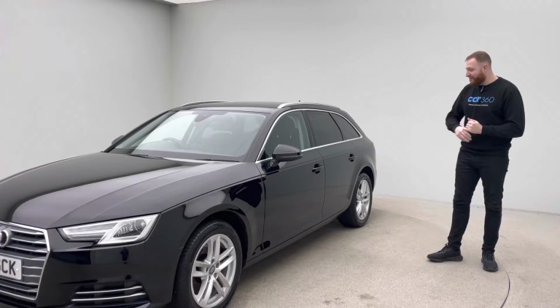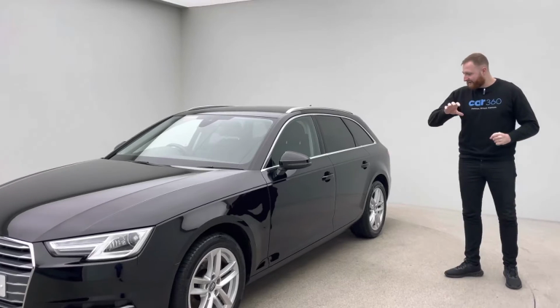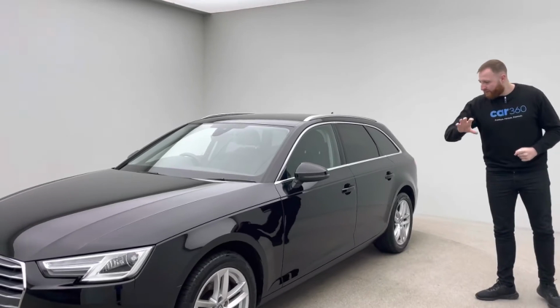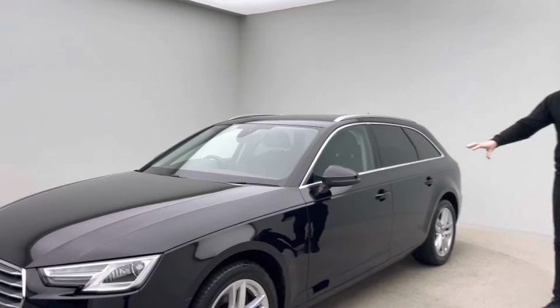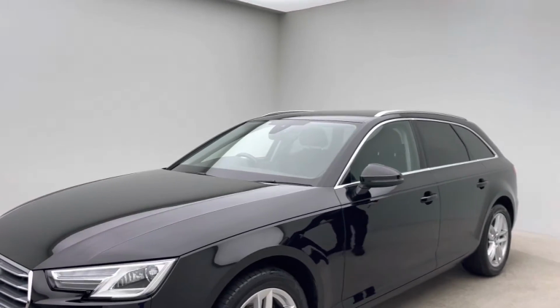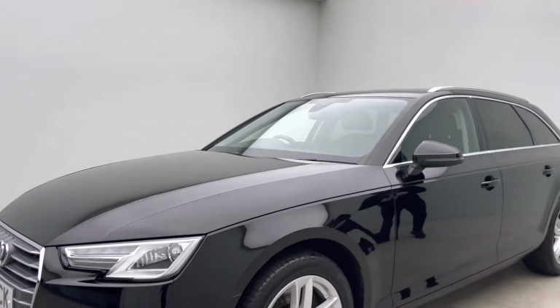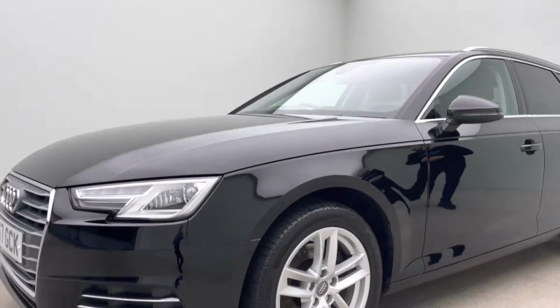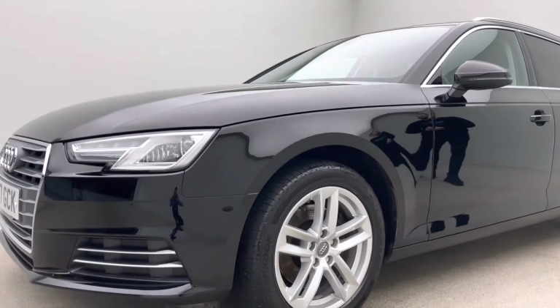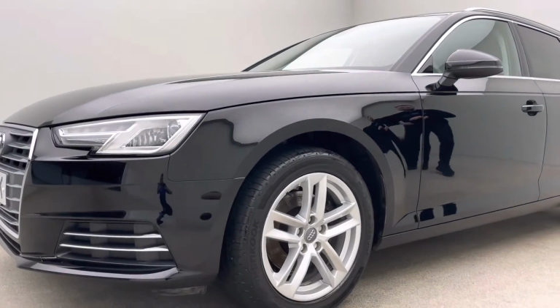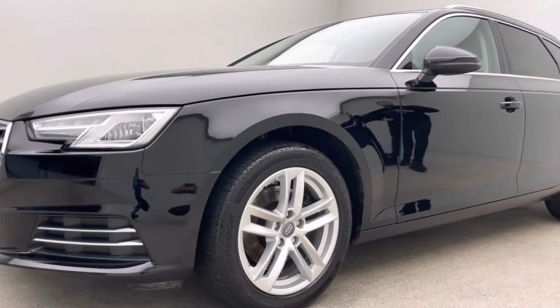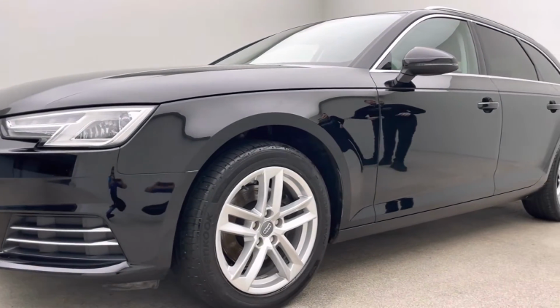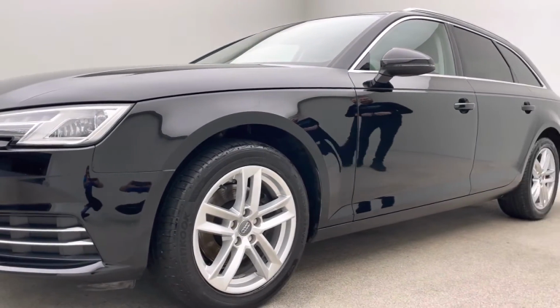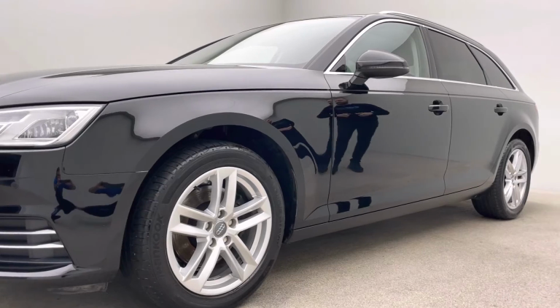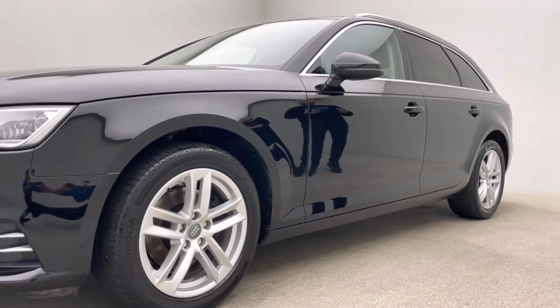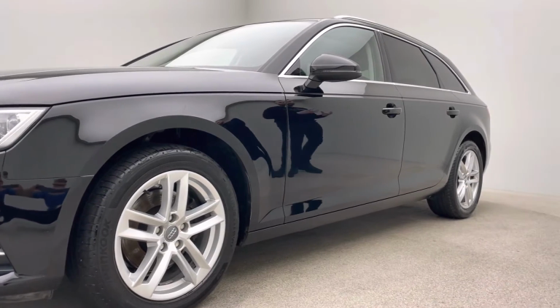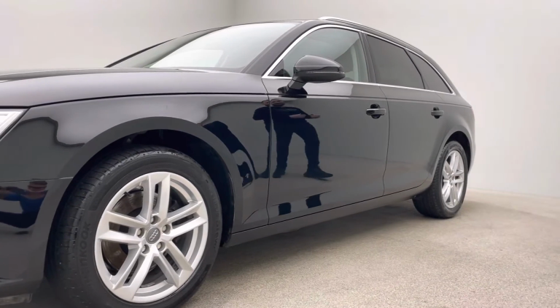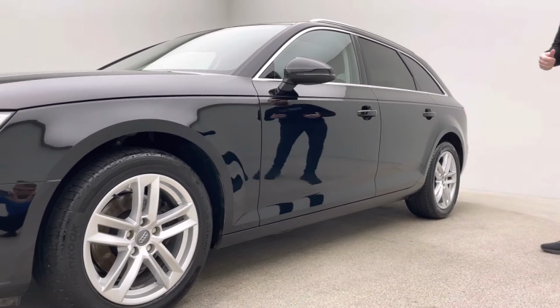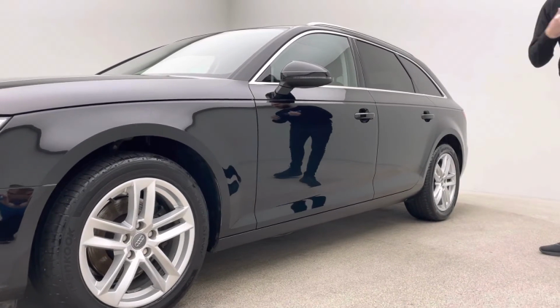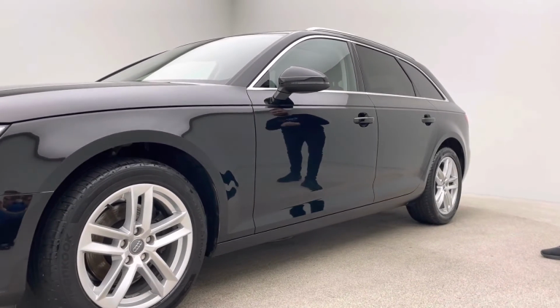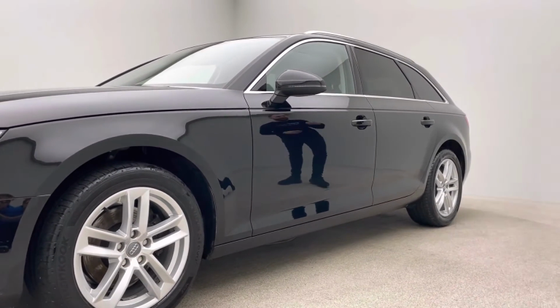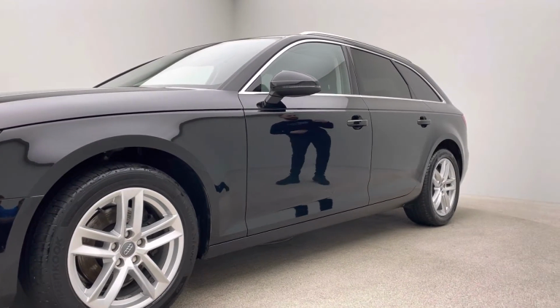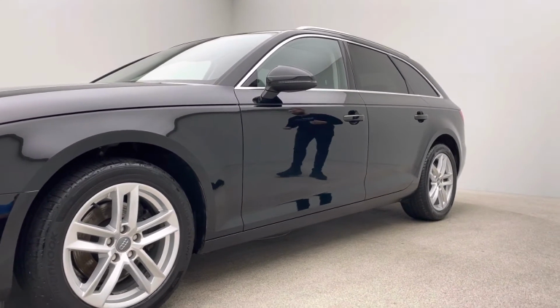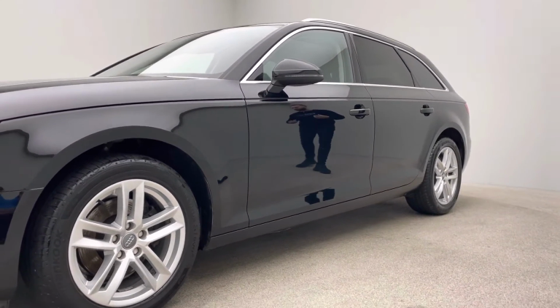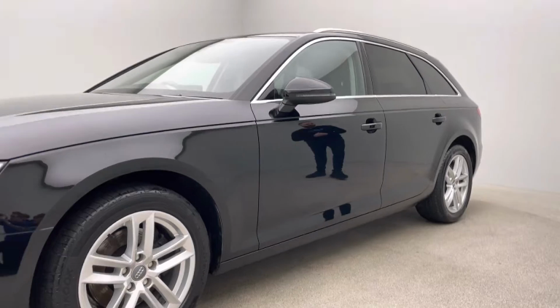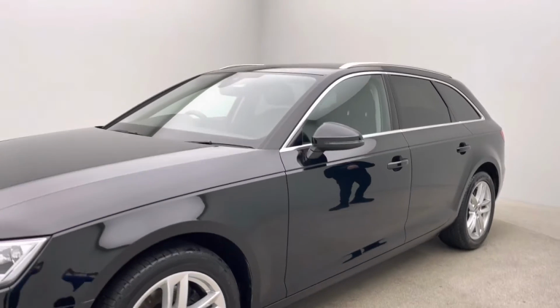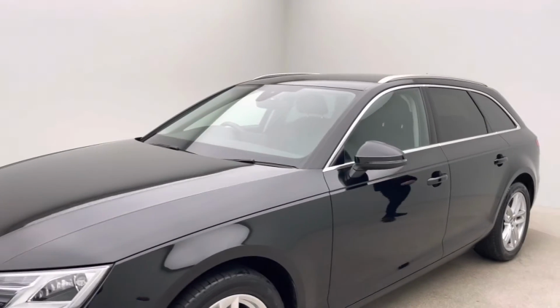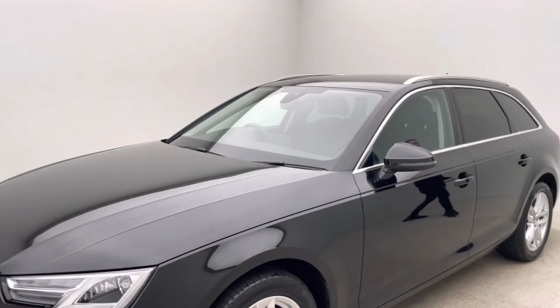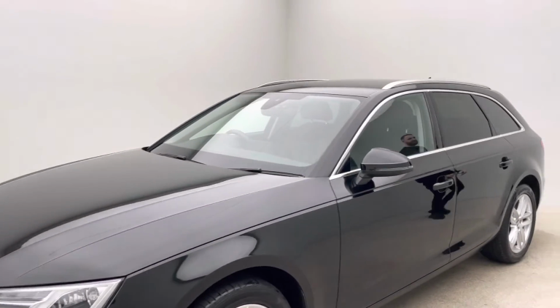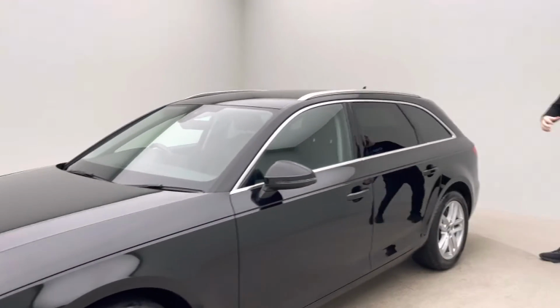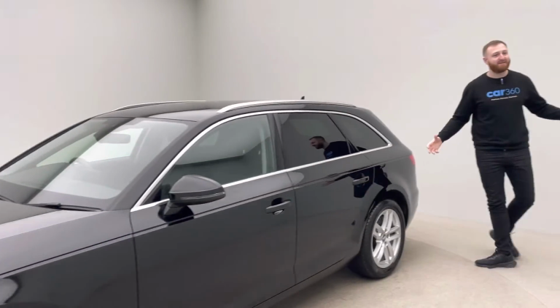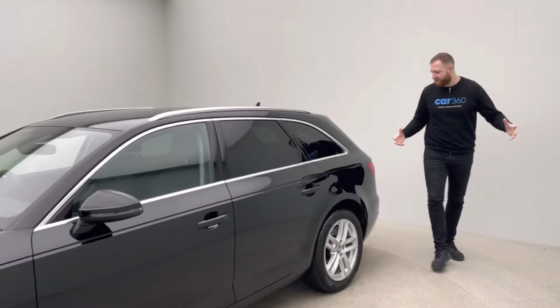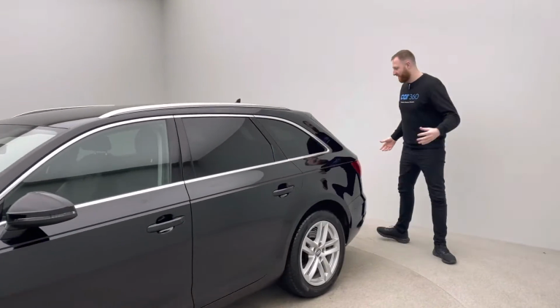As you can see with the exterior, you'll find no dents, no scratches, no scuffs to the alloys. It's in absolutely beautiful condition, because this is looked after by an absolutely fantastic group of technicians and validators that can pretty much produce this. It's an absolutely stunning car.